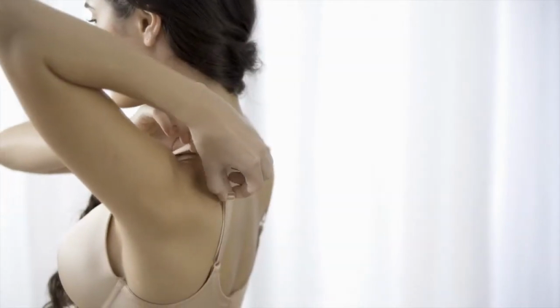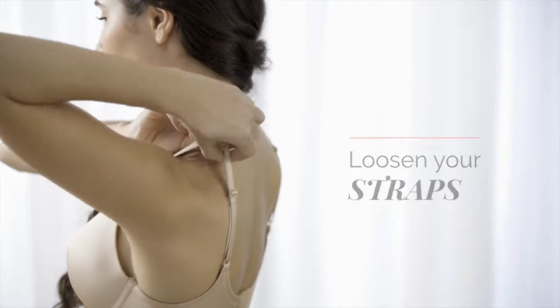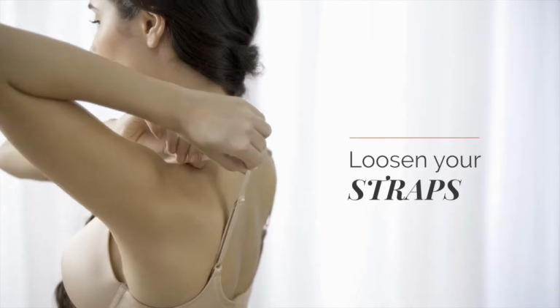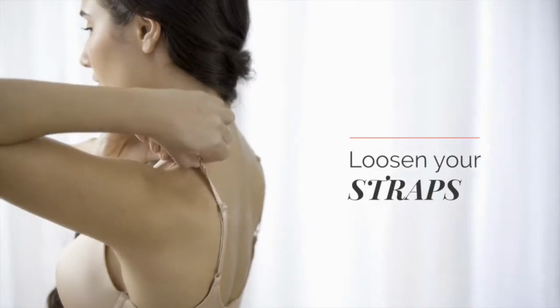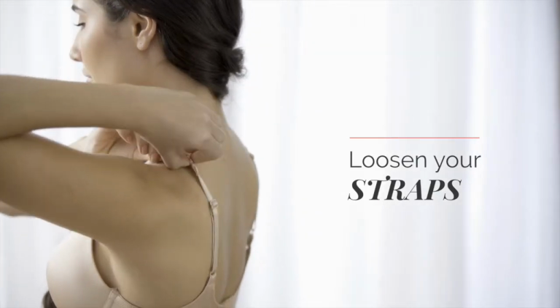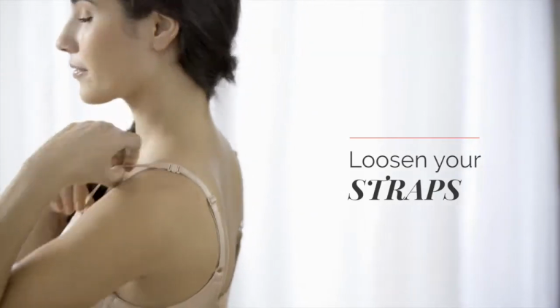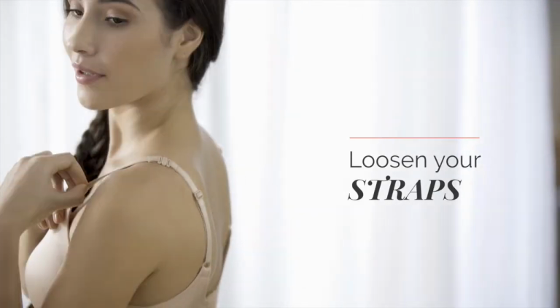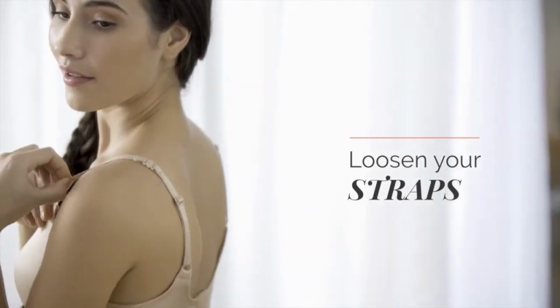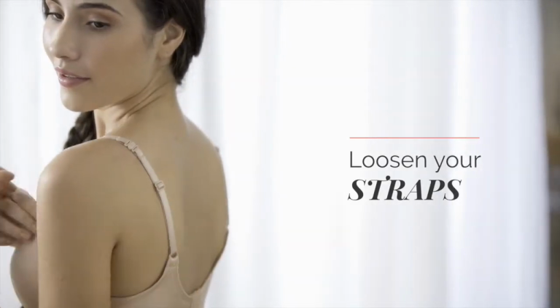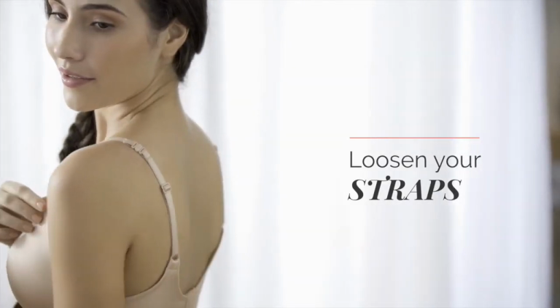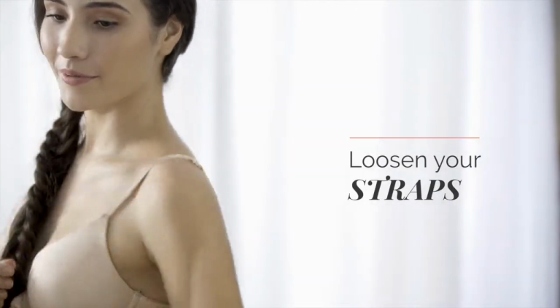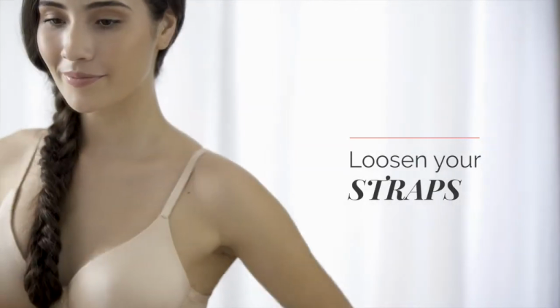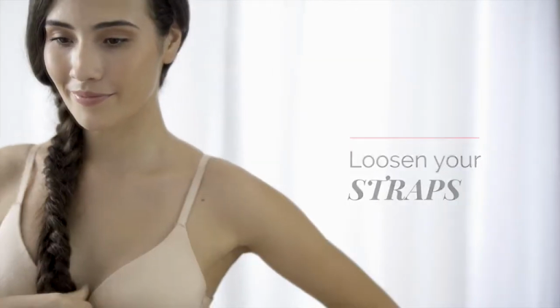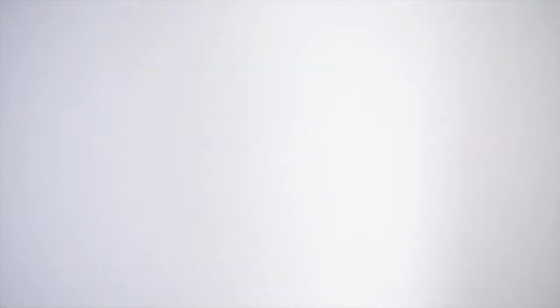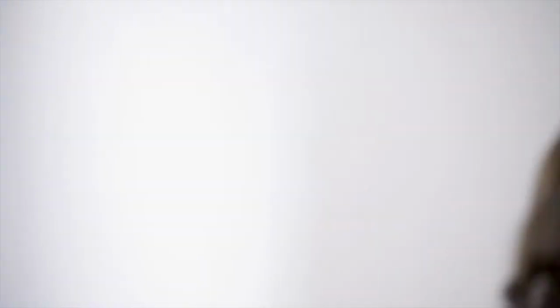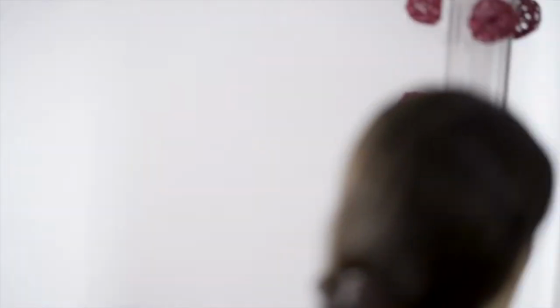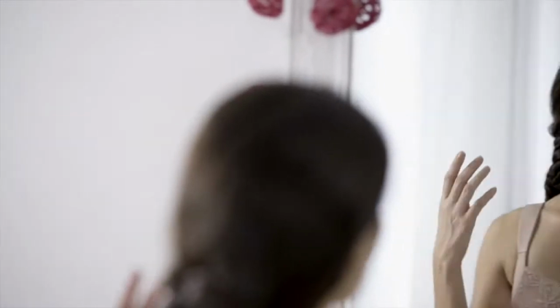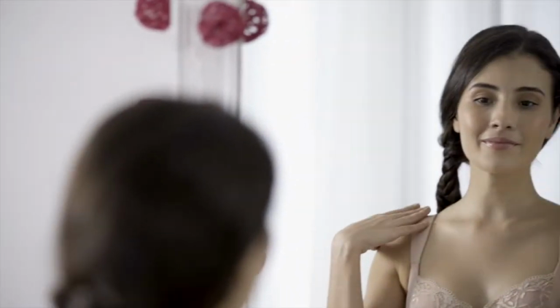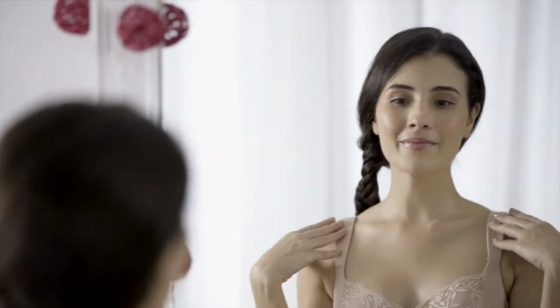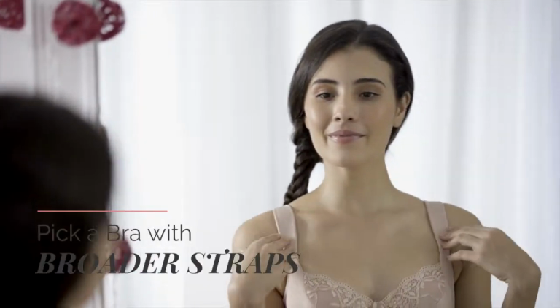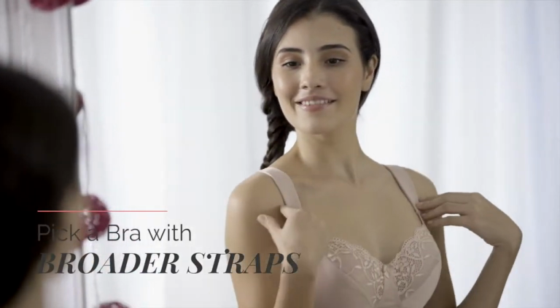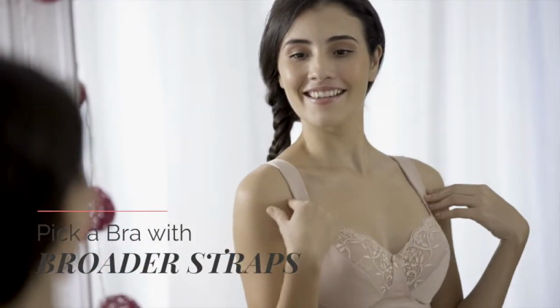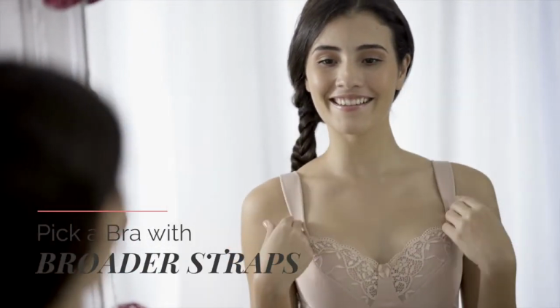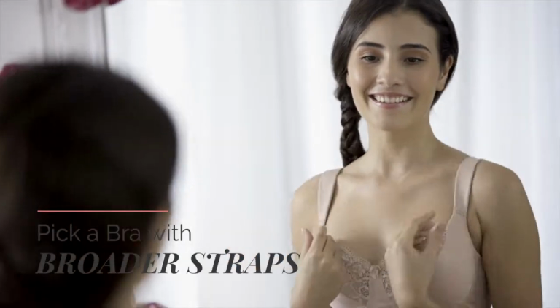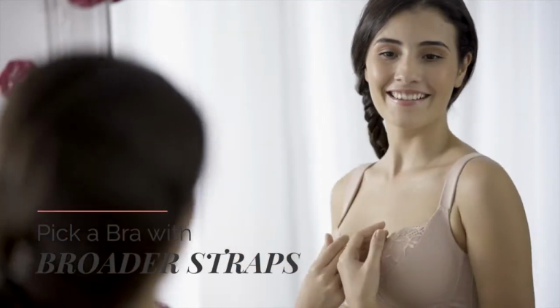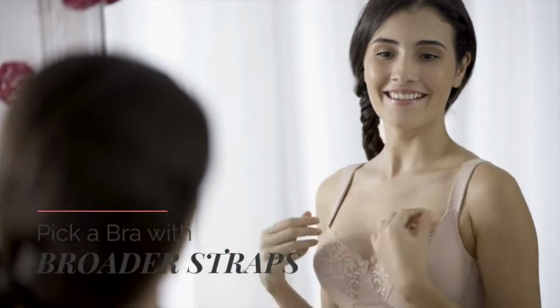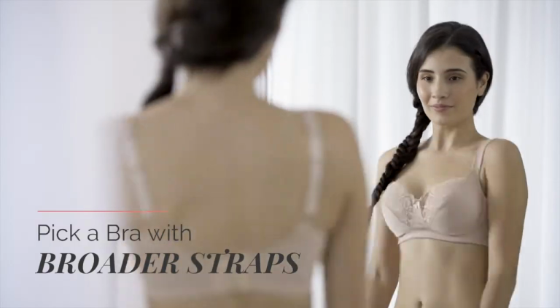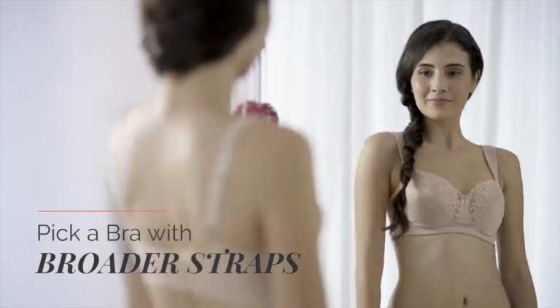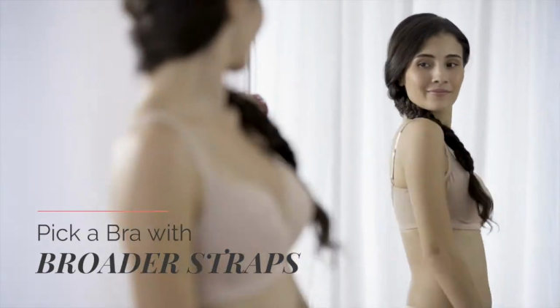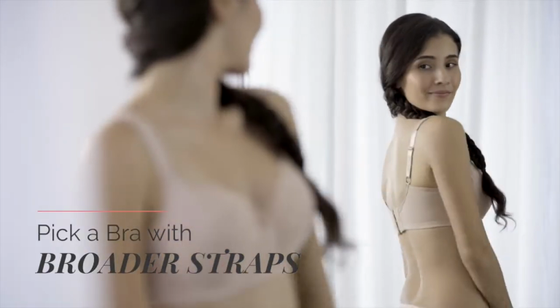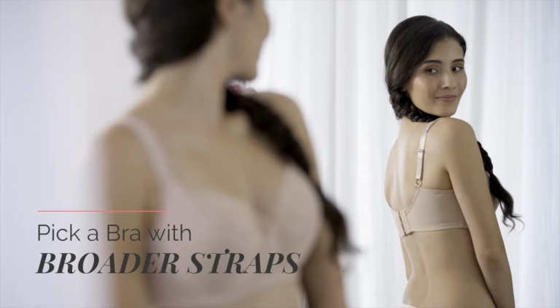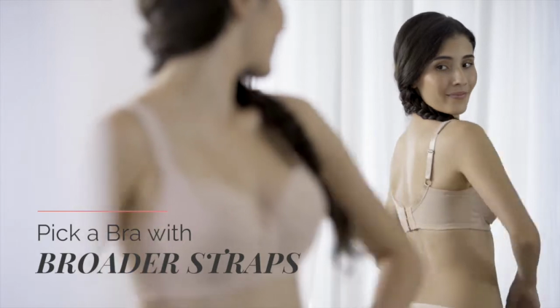Adjust your straps by loosening them. Or pick a bra with broader straps, especially if you're a D-cup or larger.